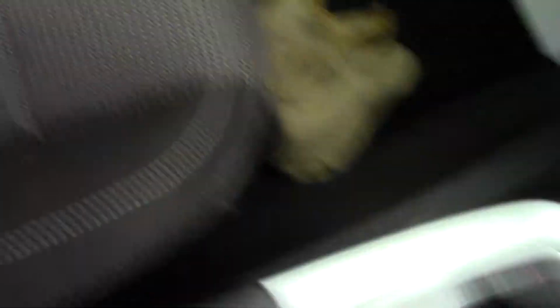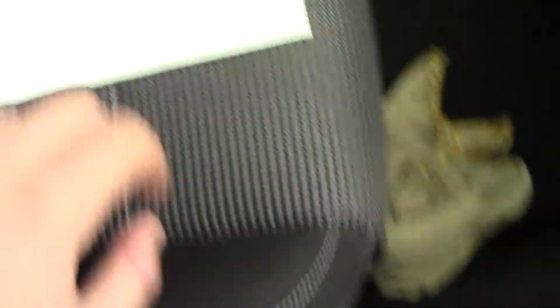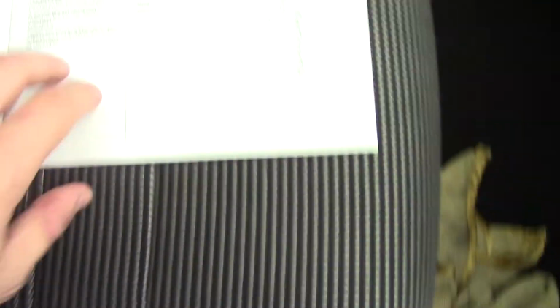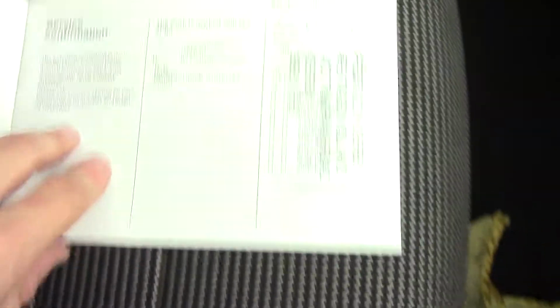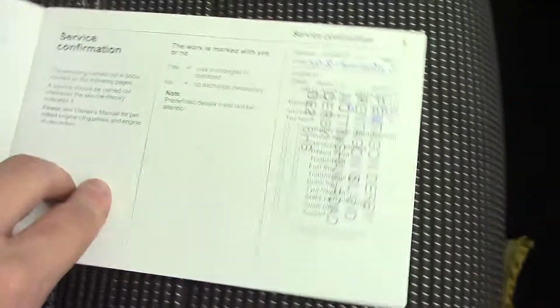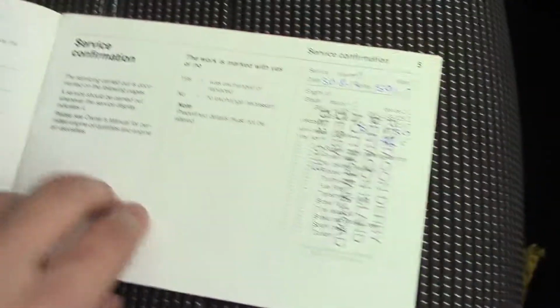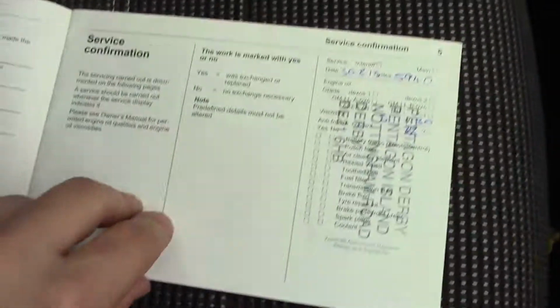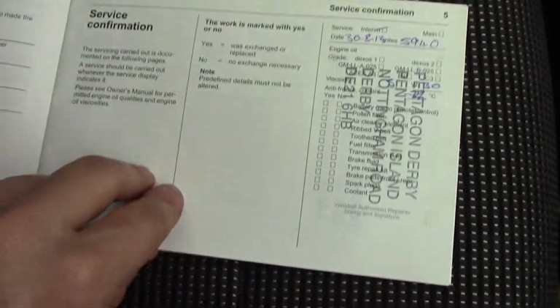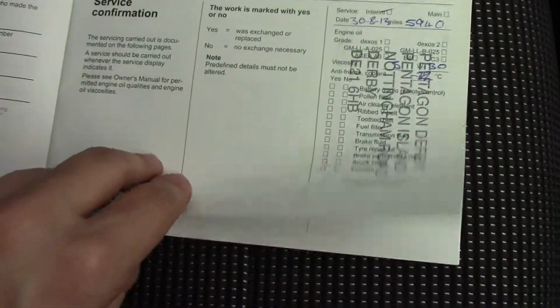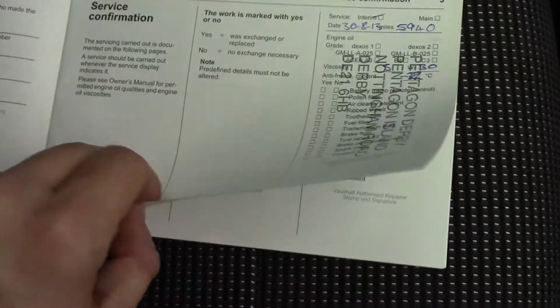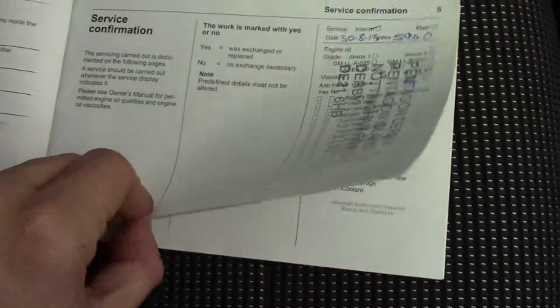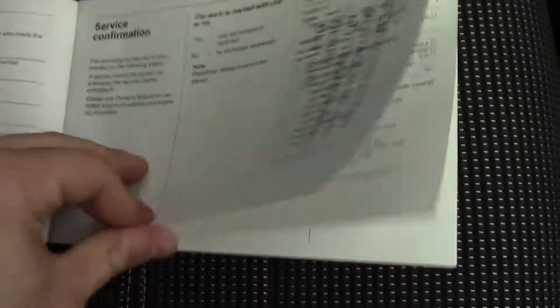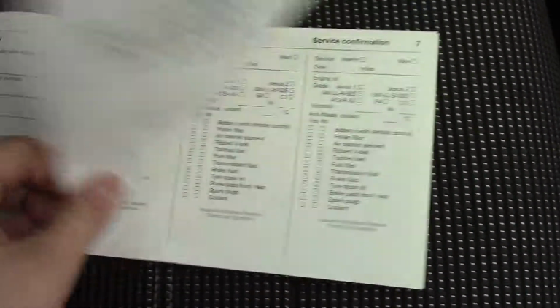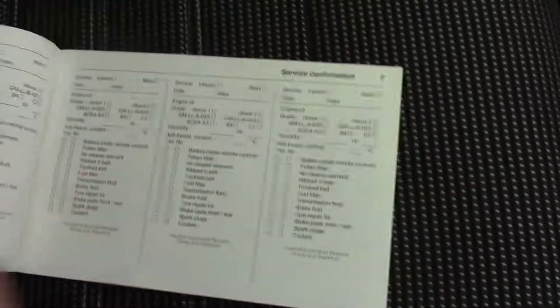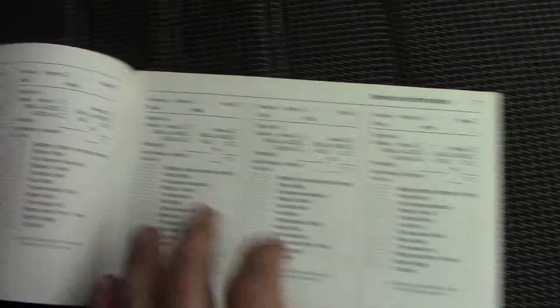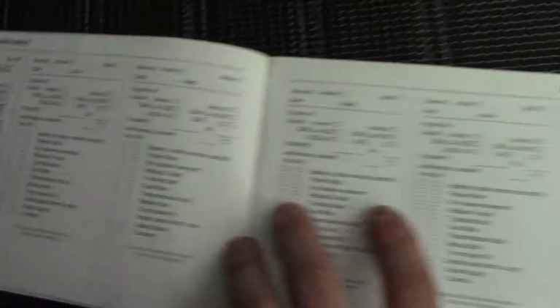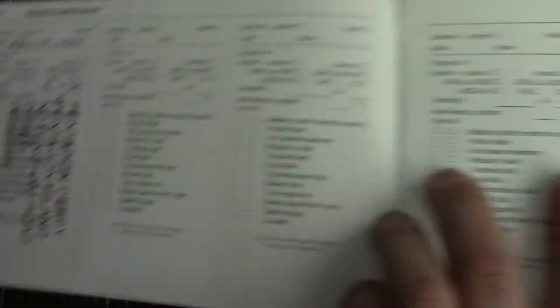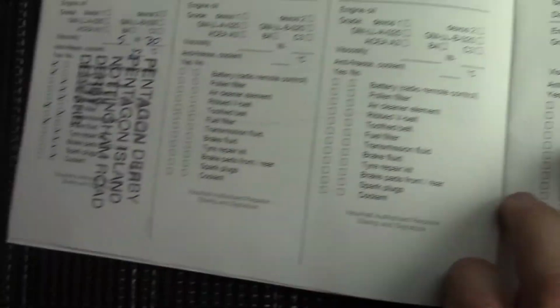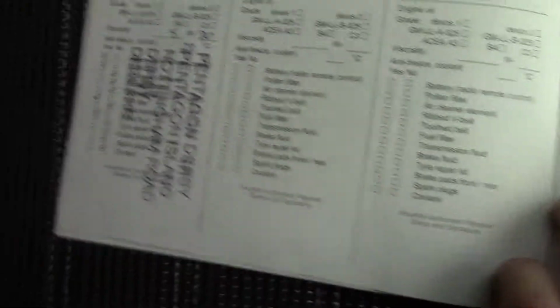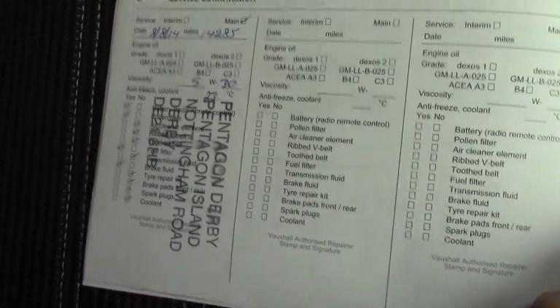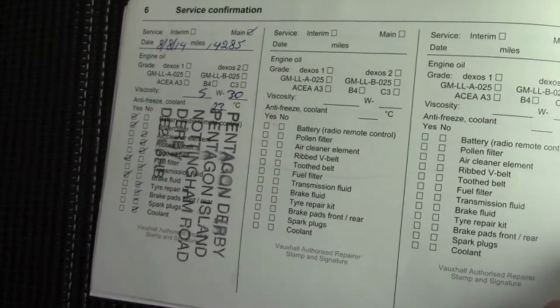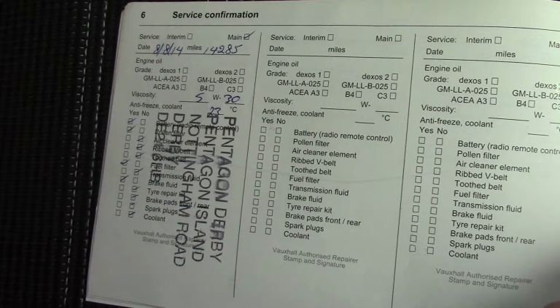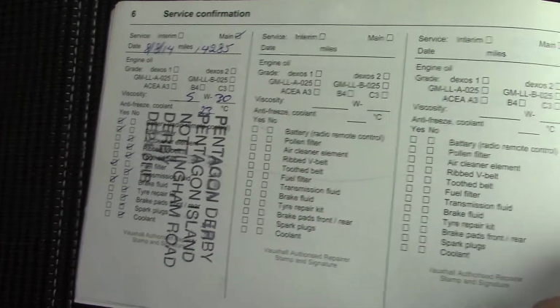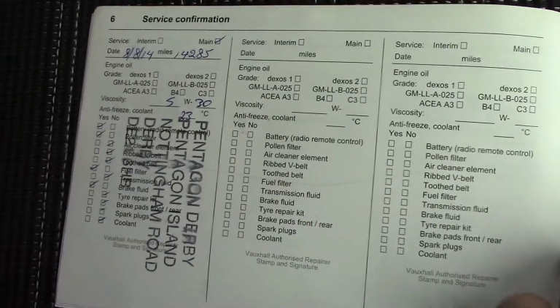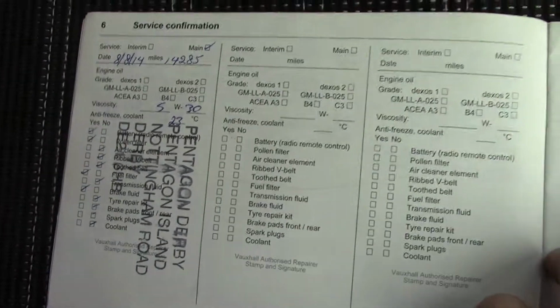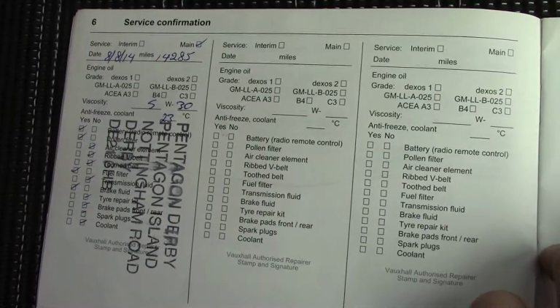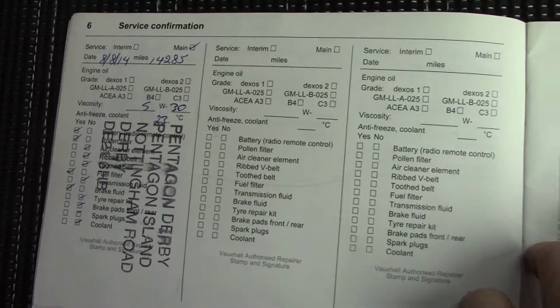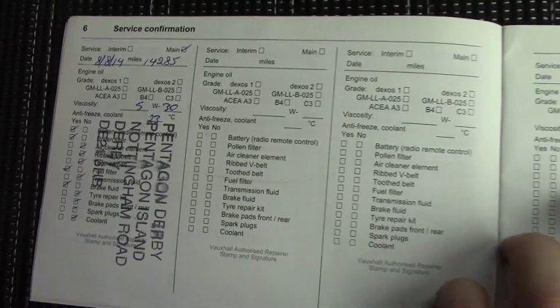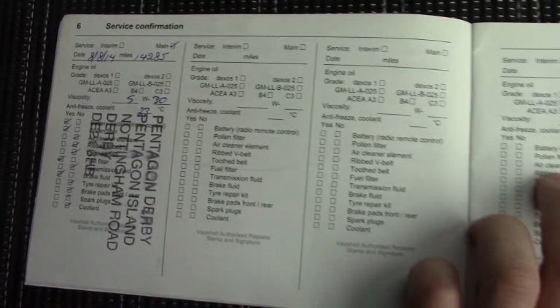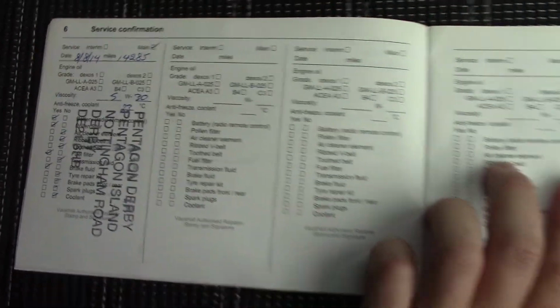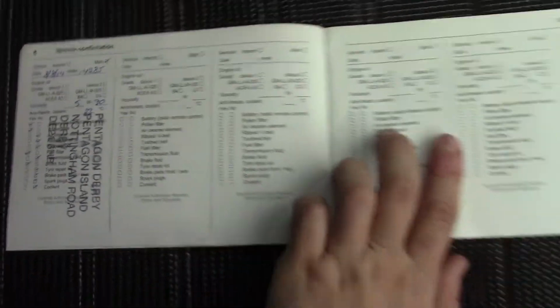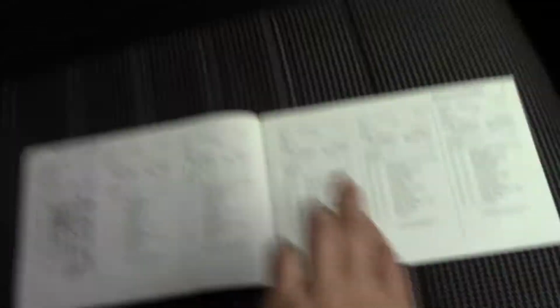Over here we've got the service history for the vehicle, and this vehicle will be serviced before it's sold to you, the customer.